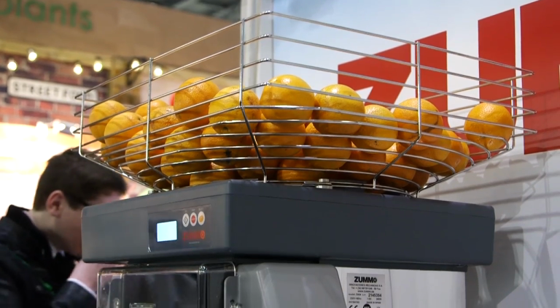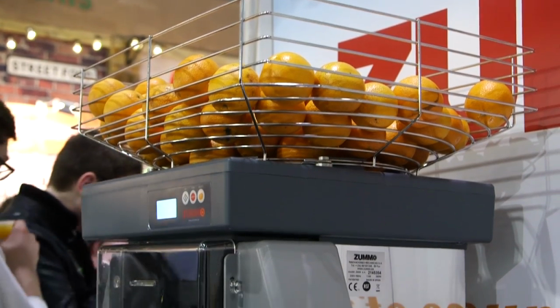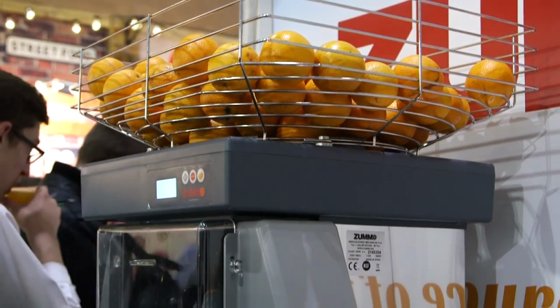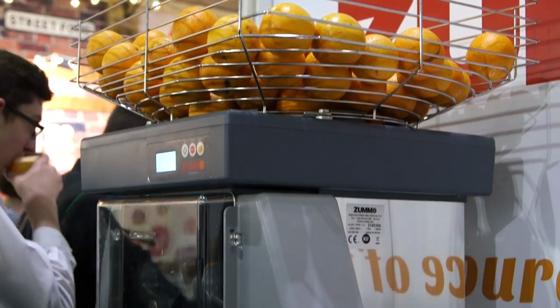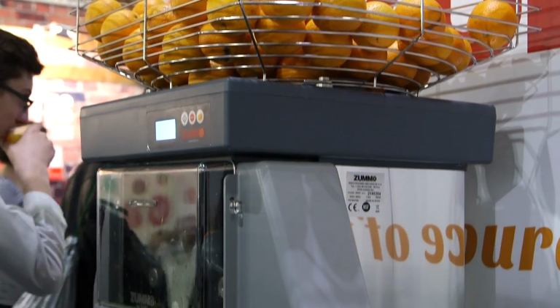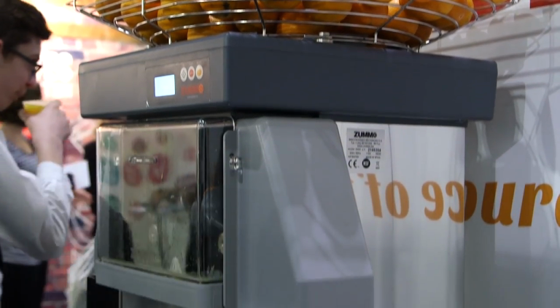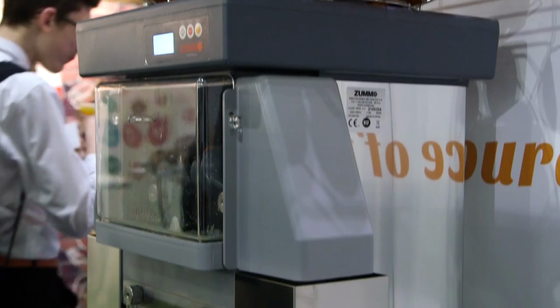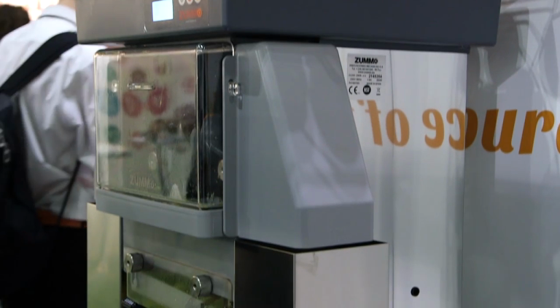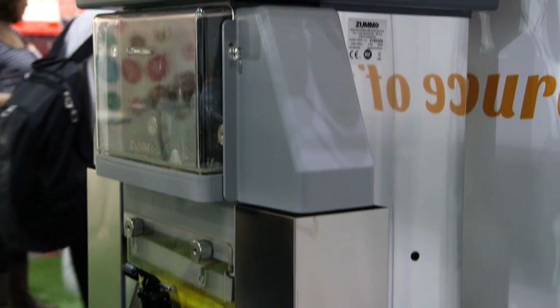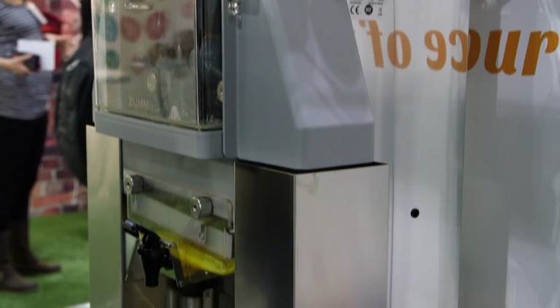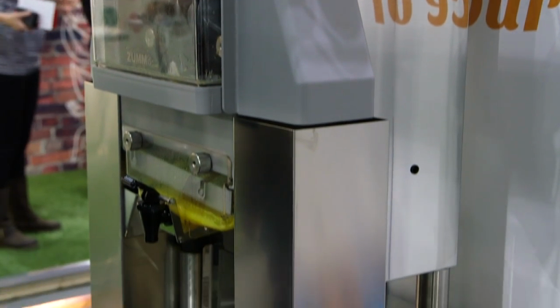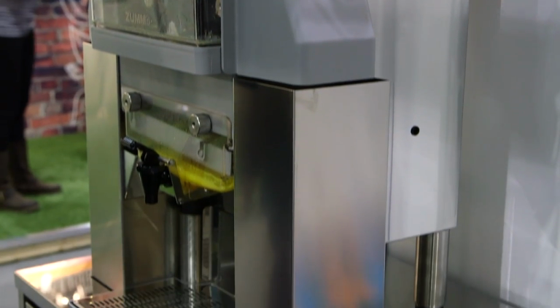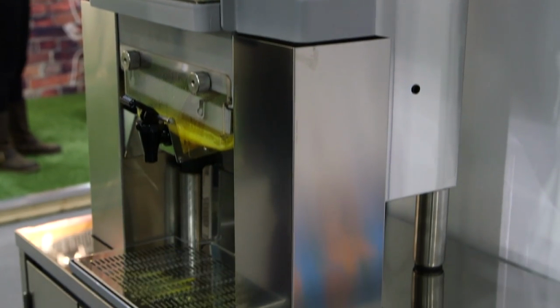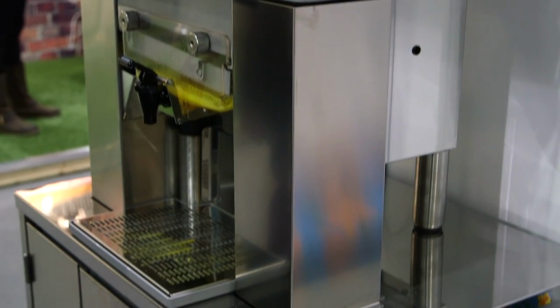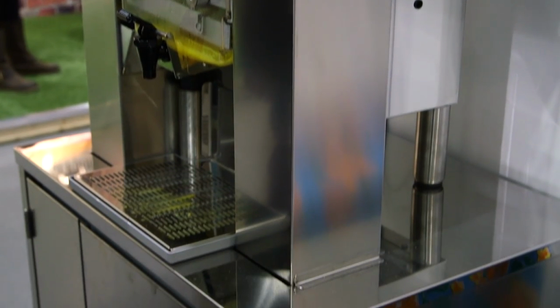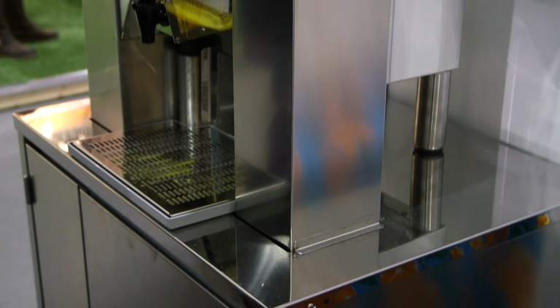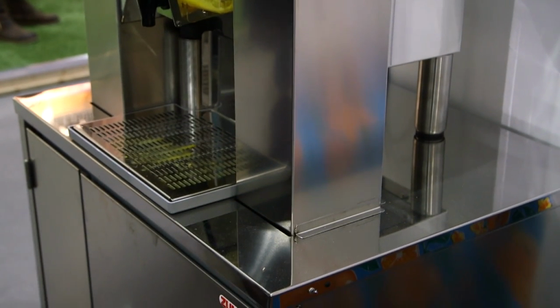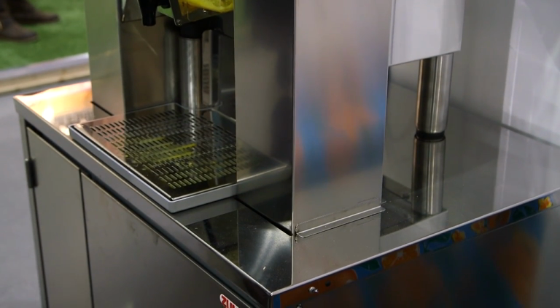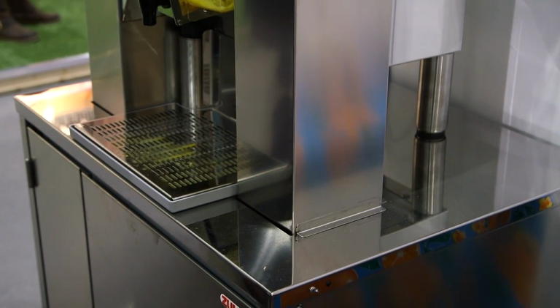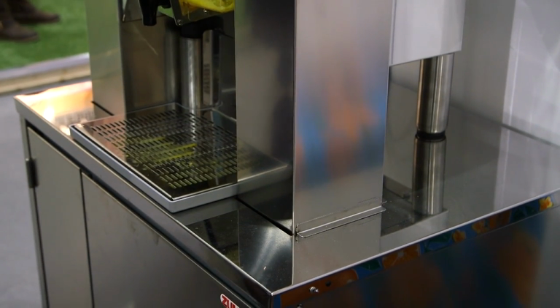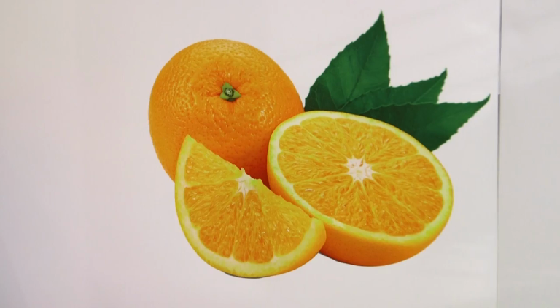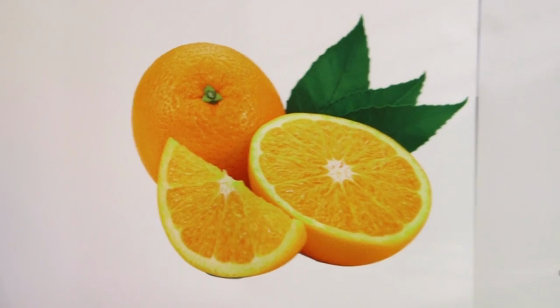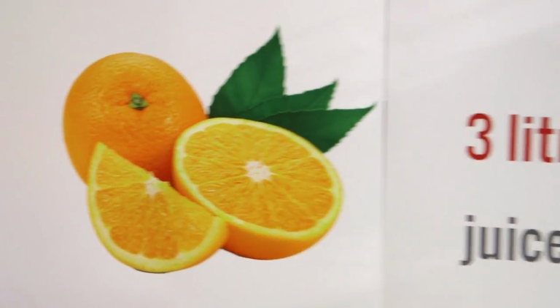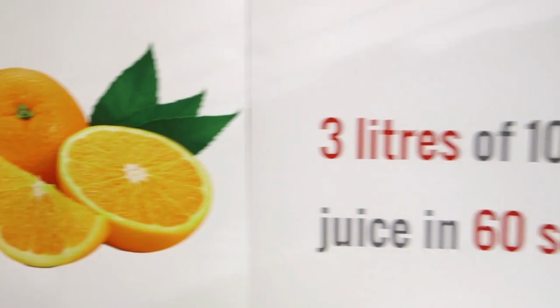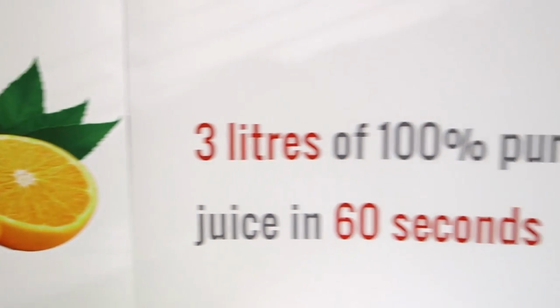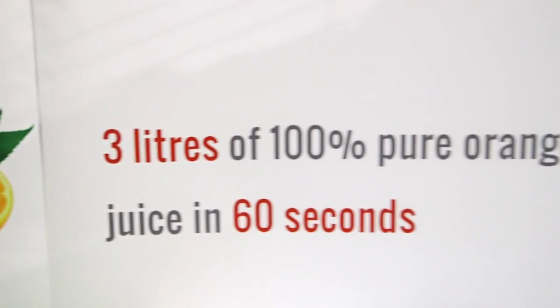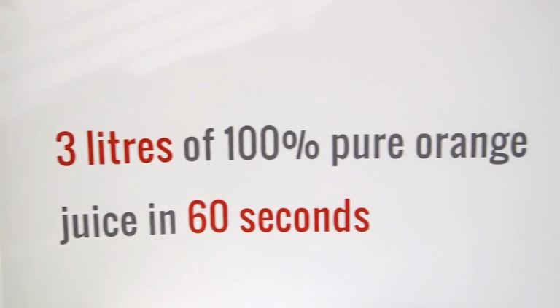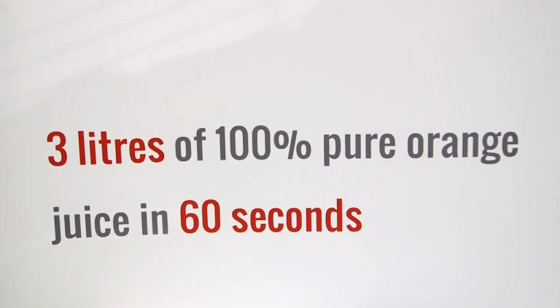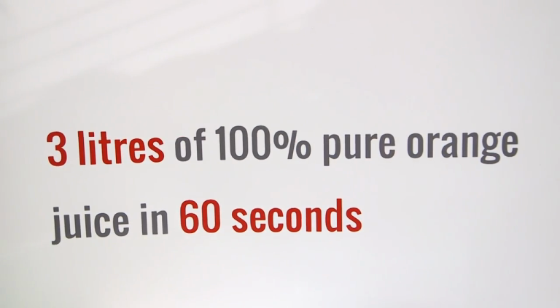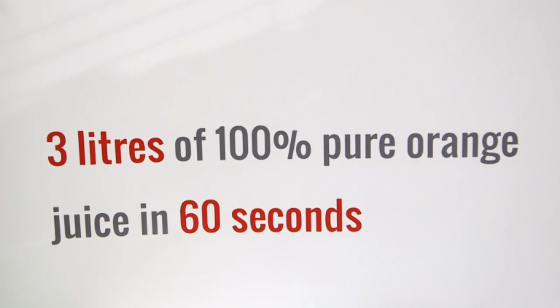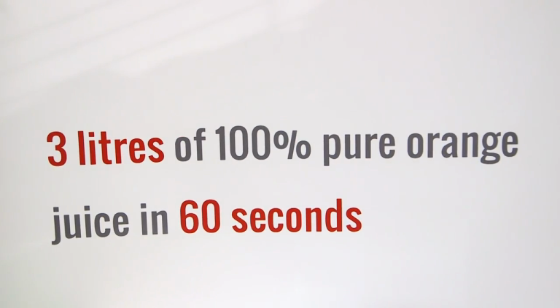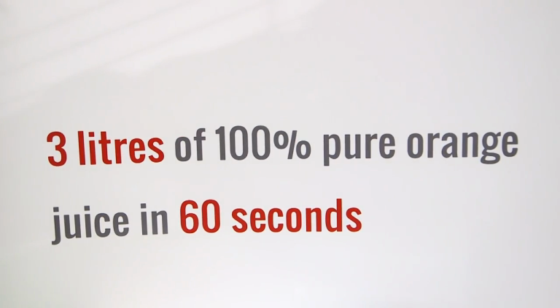We need to have the juice done in very few seconds. The demand is coming from the US and also from Europe, so we need to have a very fast machine.